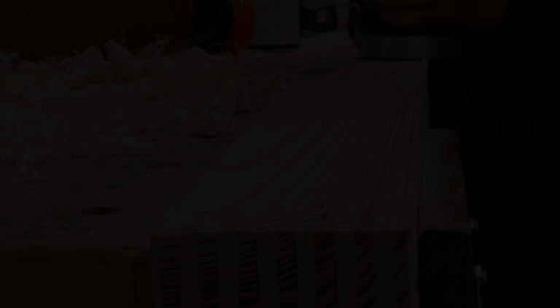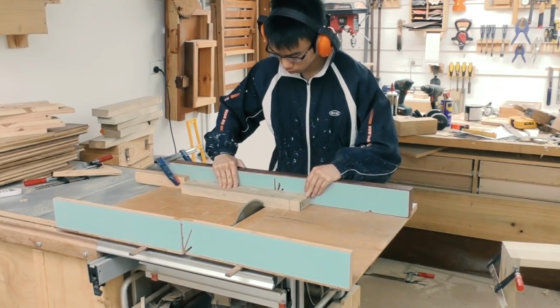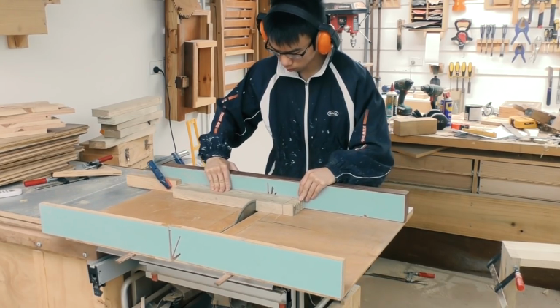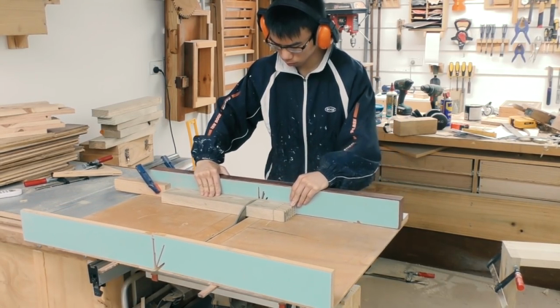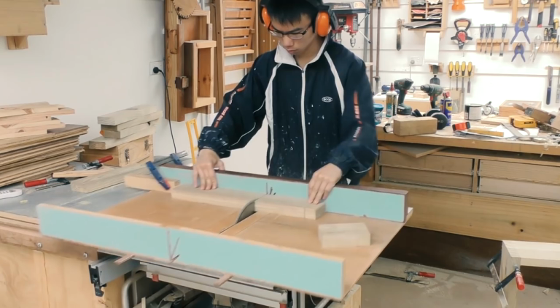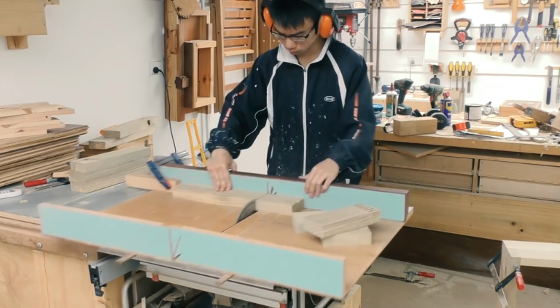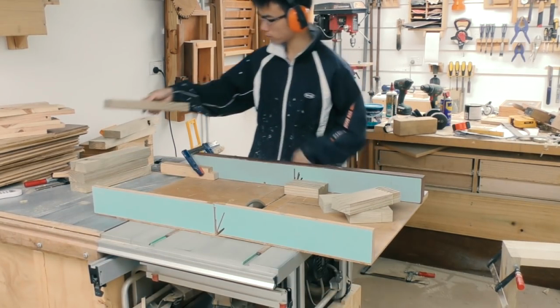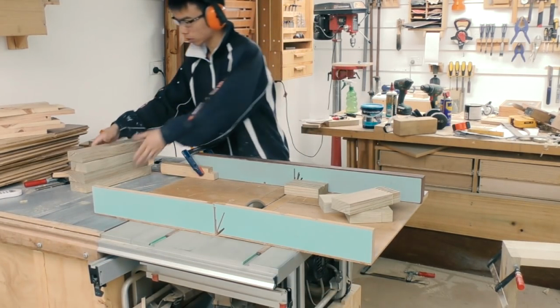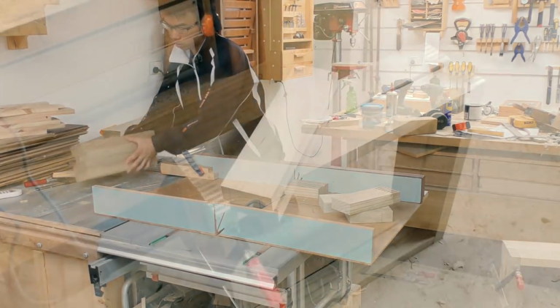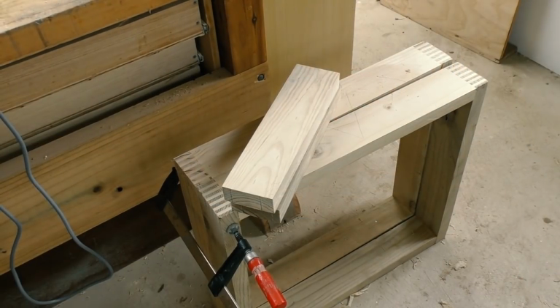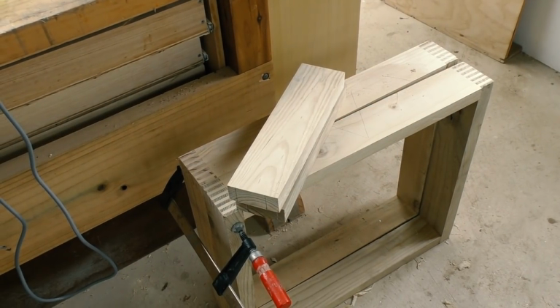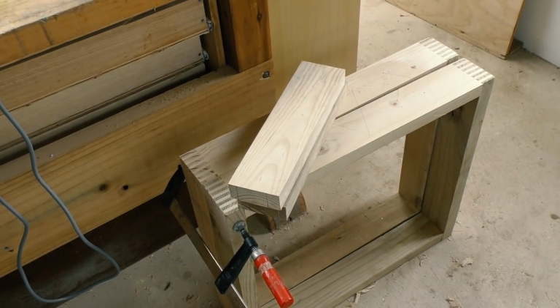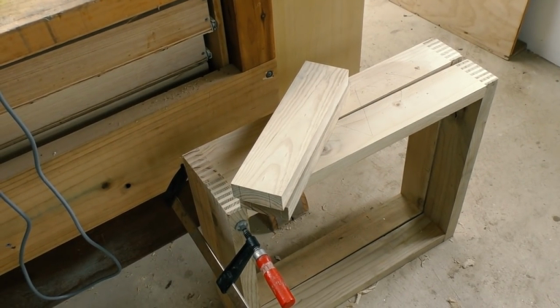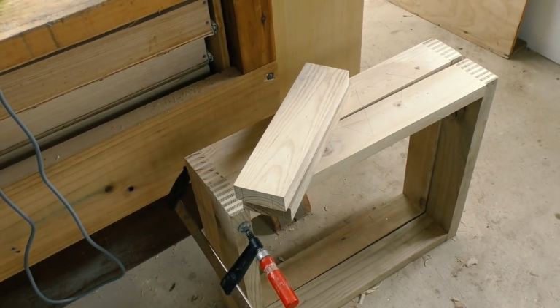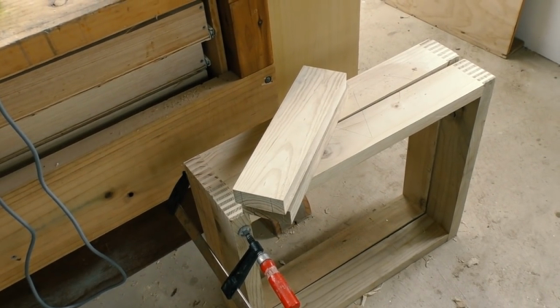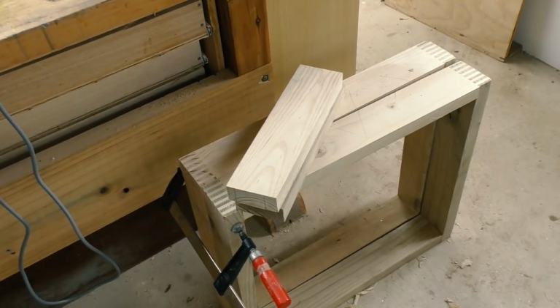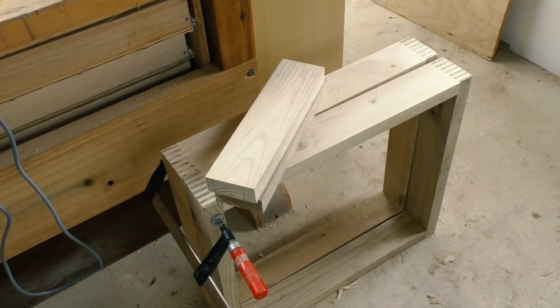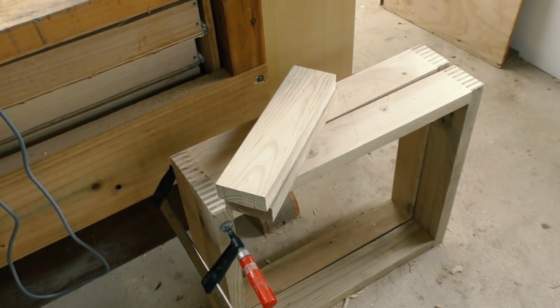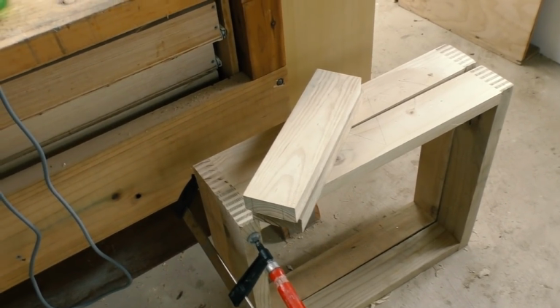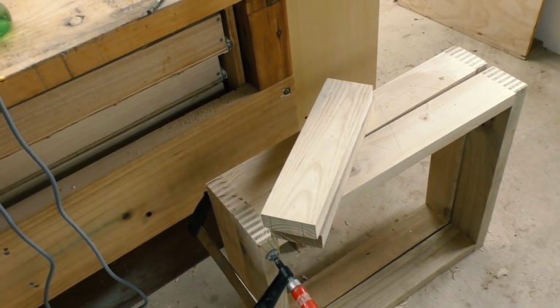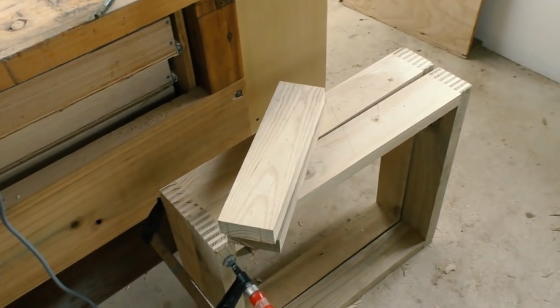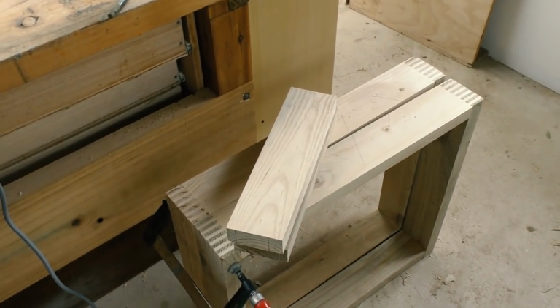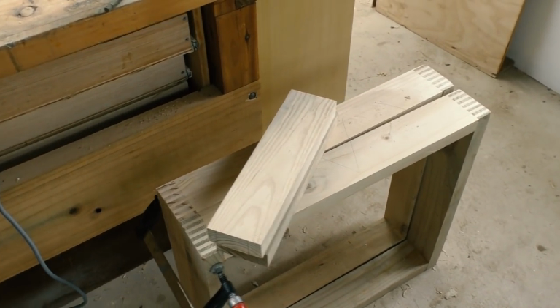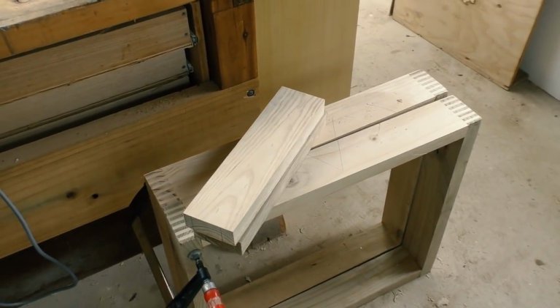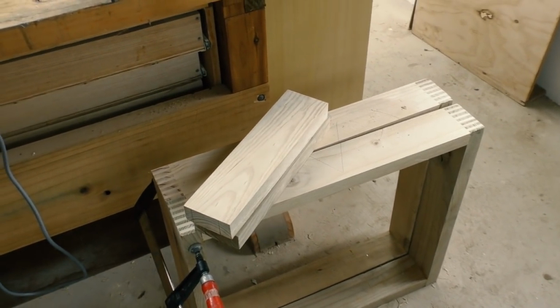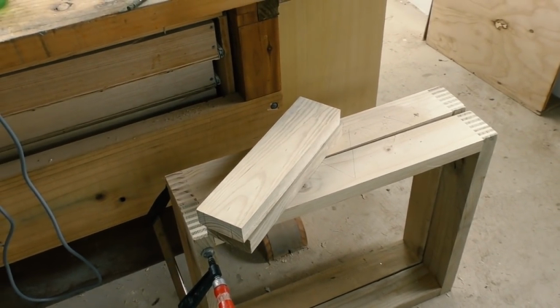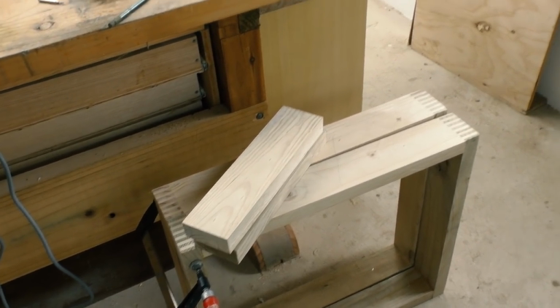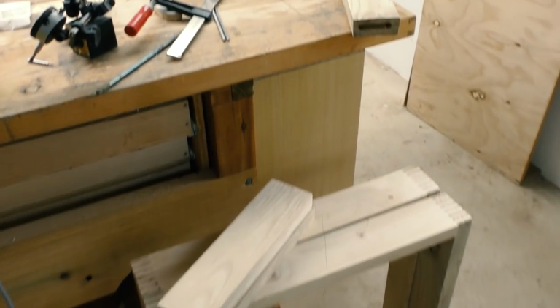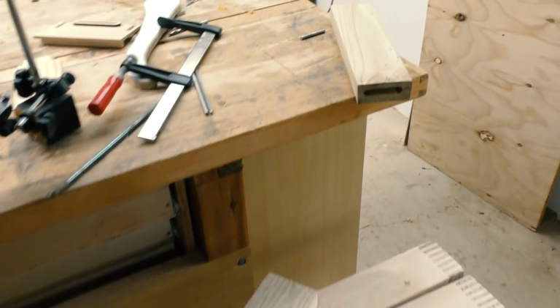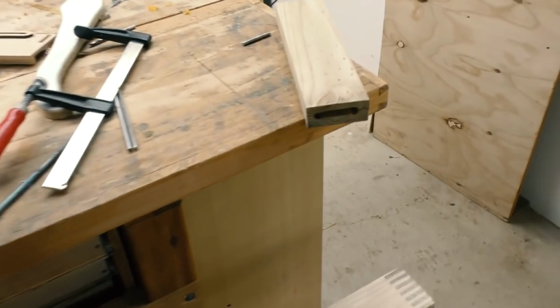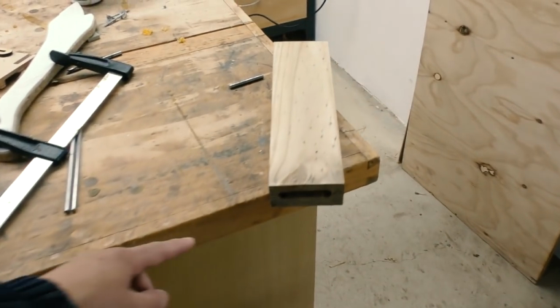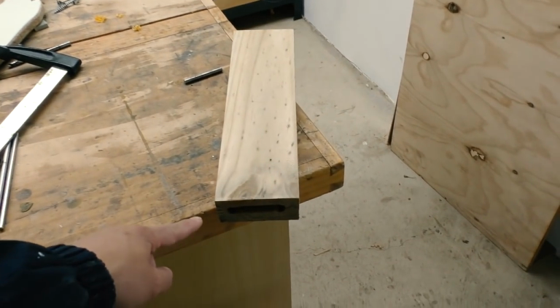Next, I can make the rails out of more straps. Originally, I was going to cut floating tenons on the ends of these rails to join them to the frame, because my pen router was still at school, just like the one done here.